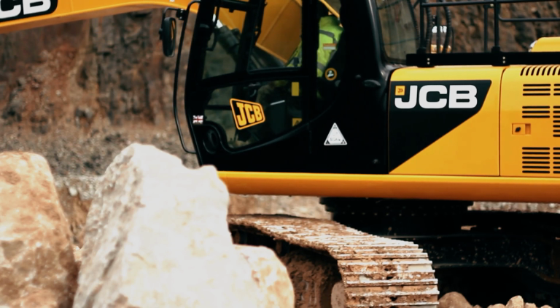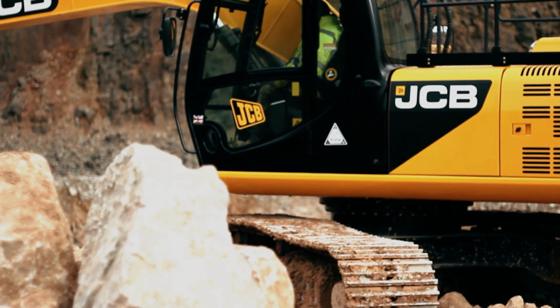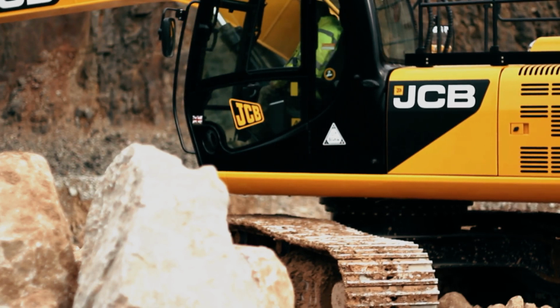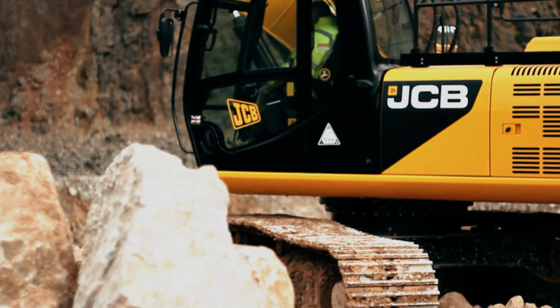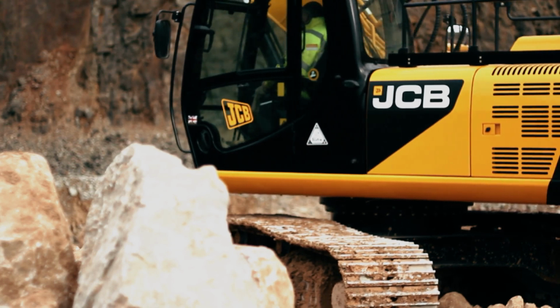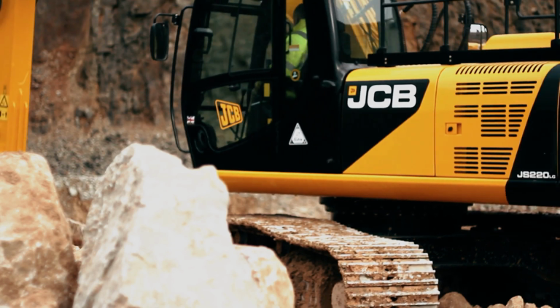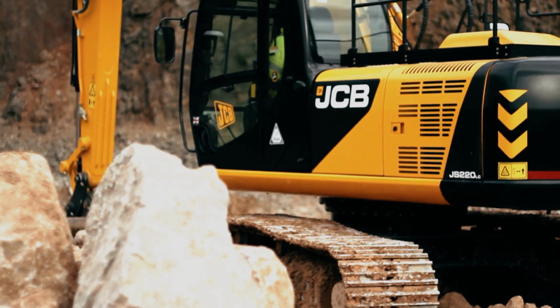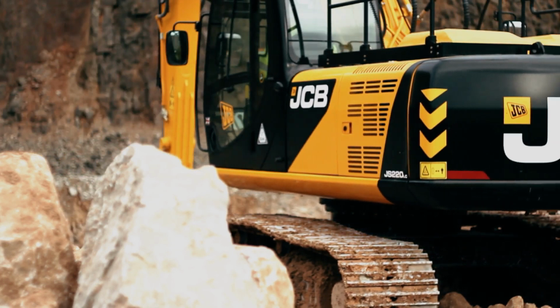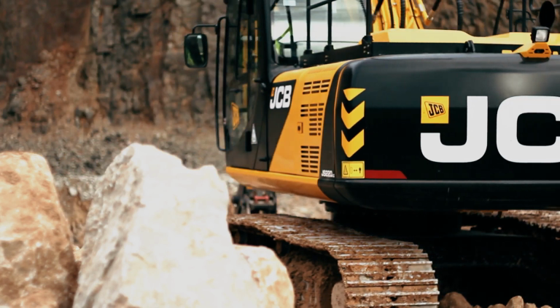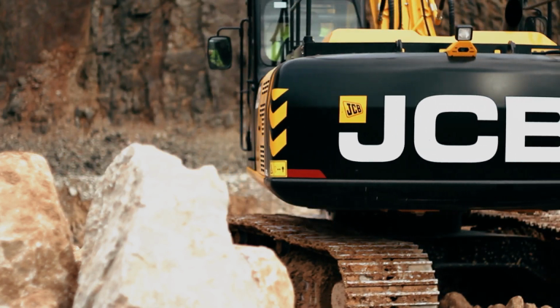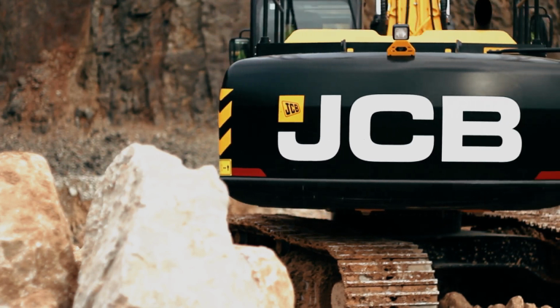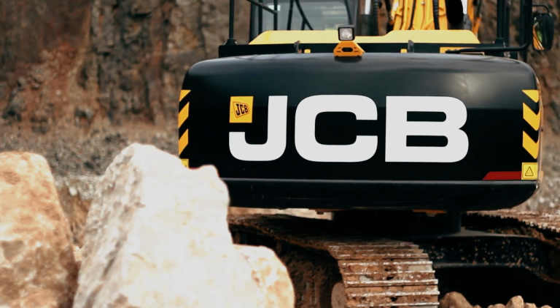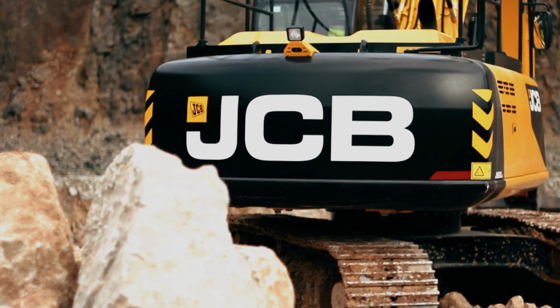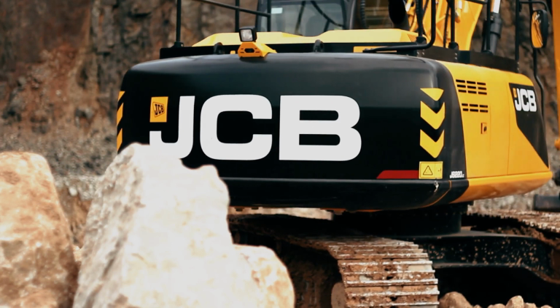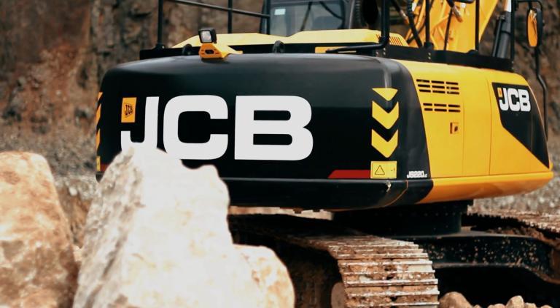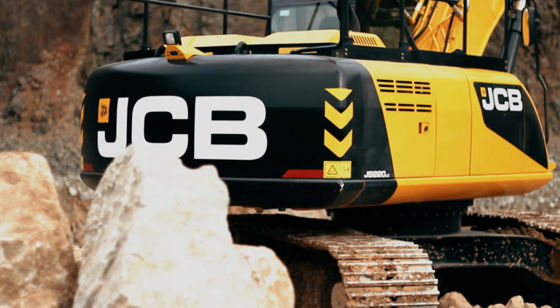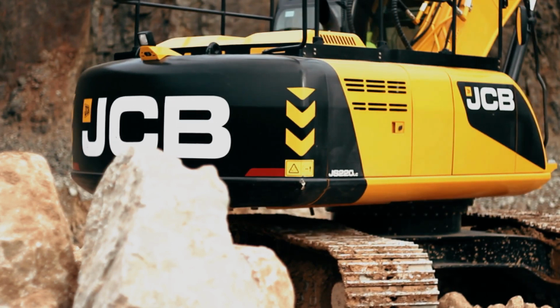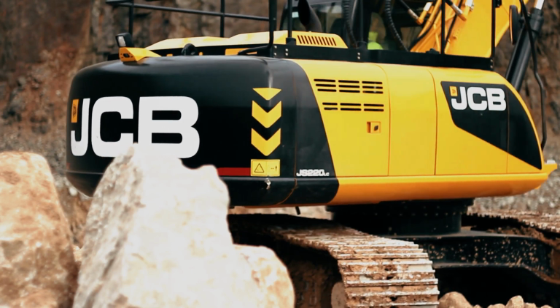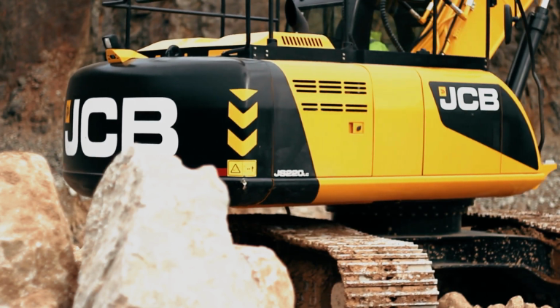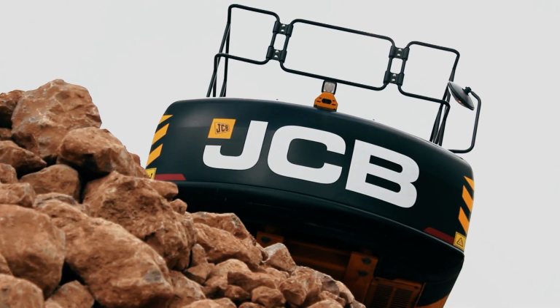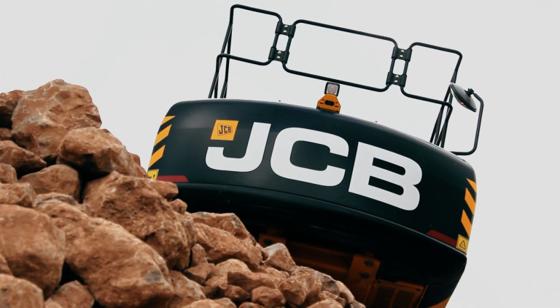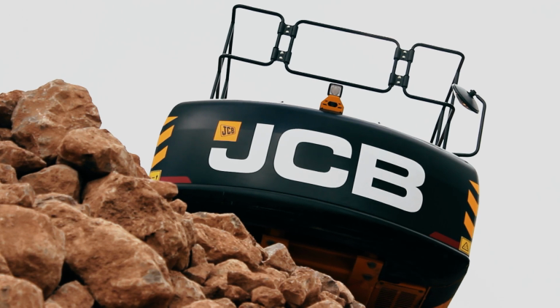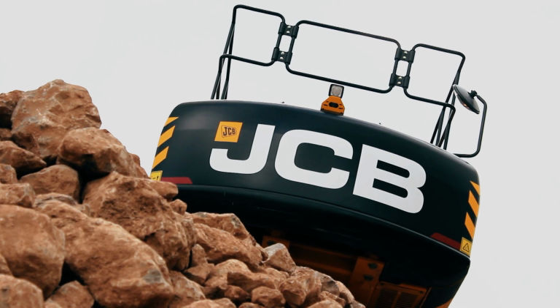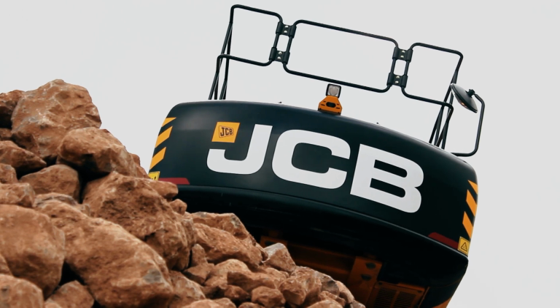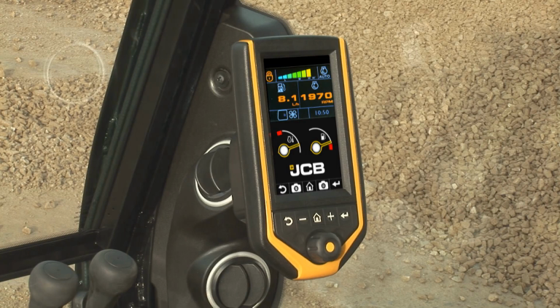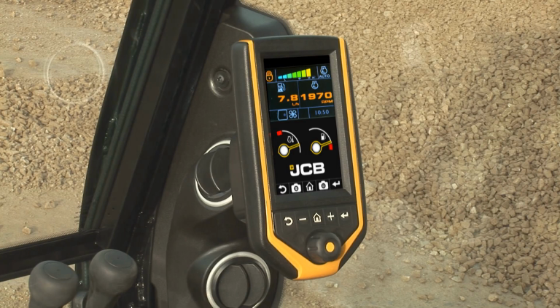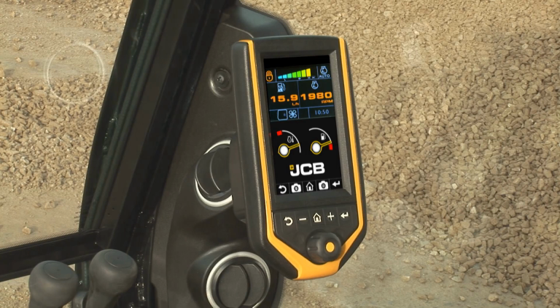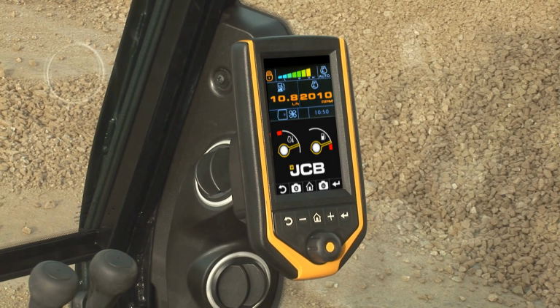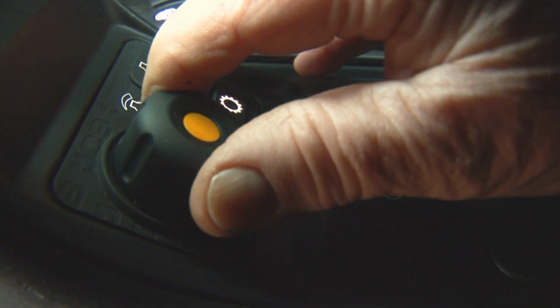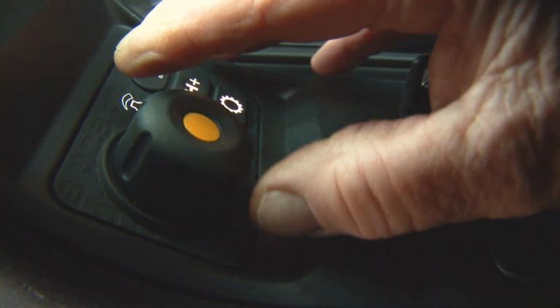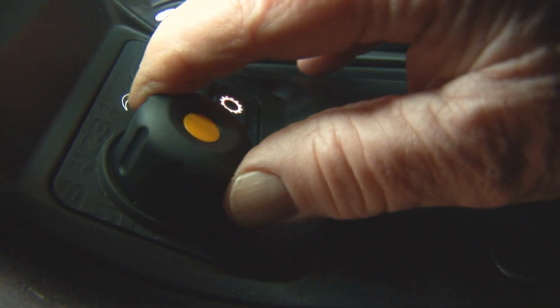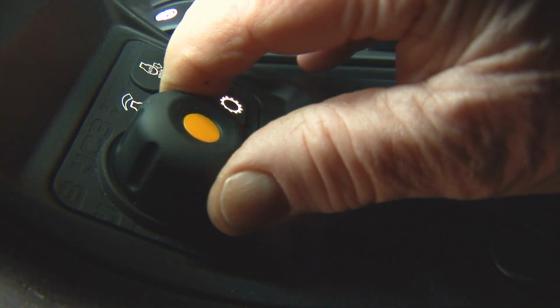The absence of a bulky and expensive diesel particulate filter, or DPF, has enabled the JCB designers to retain a low bonnet line, giving exceptional all-round visibility that's further enhanced with a rear-view camera.